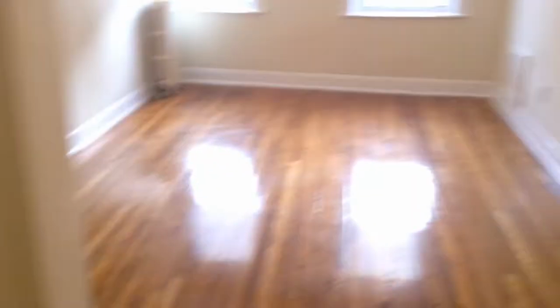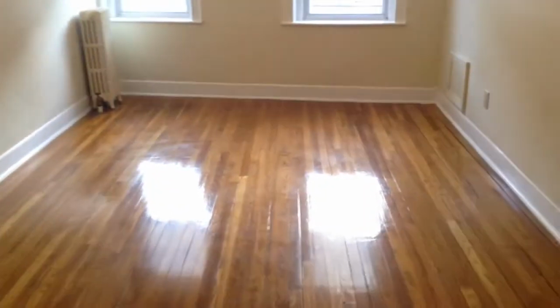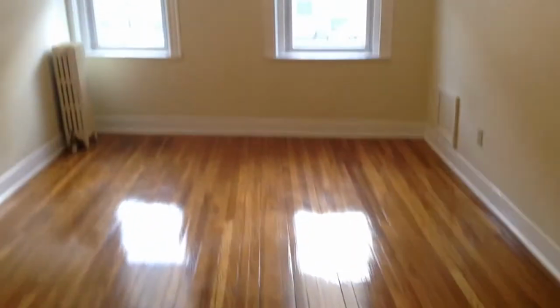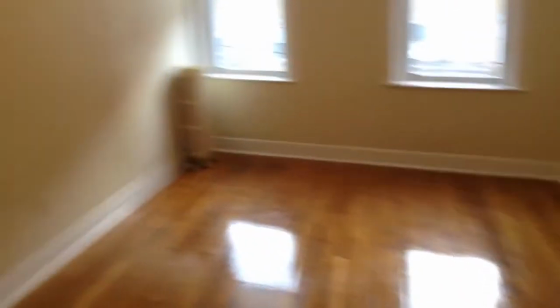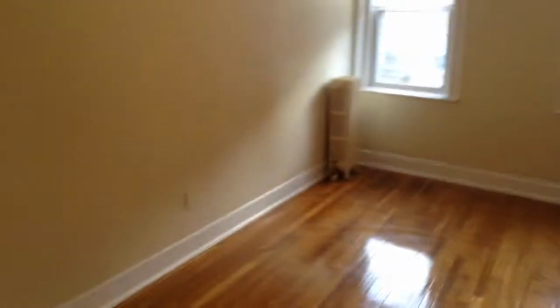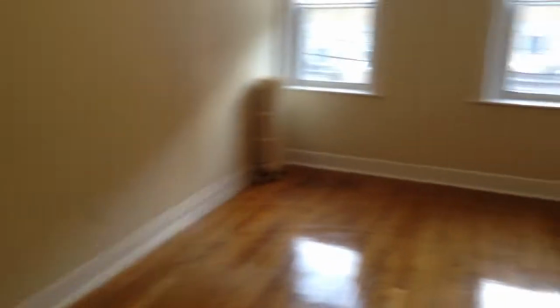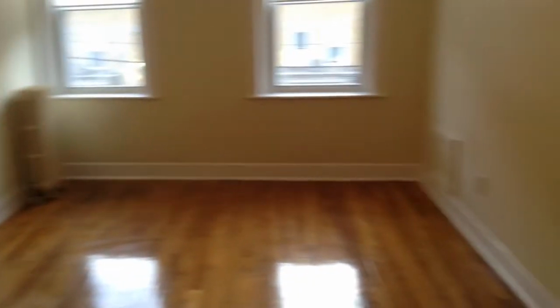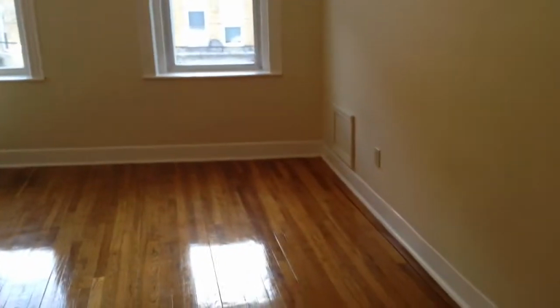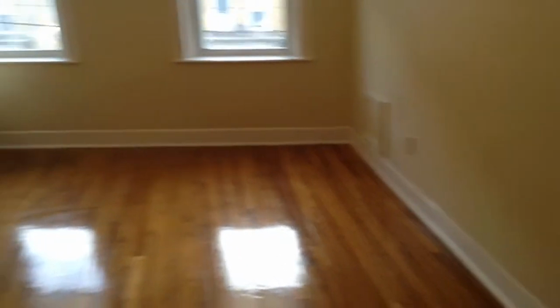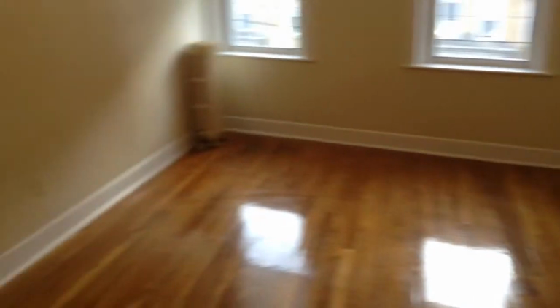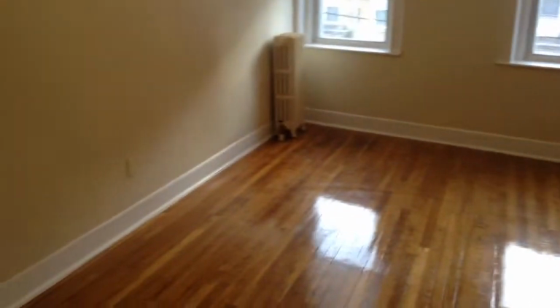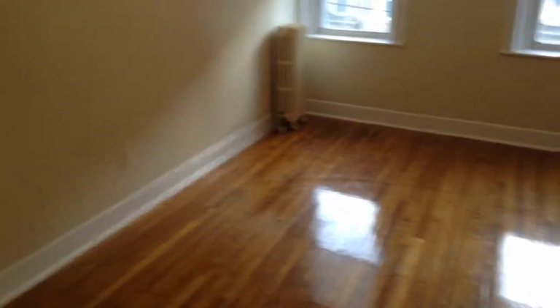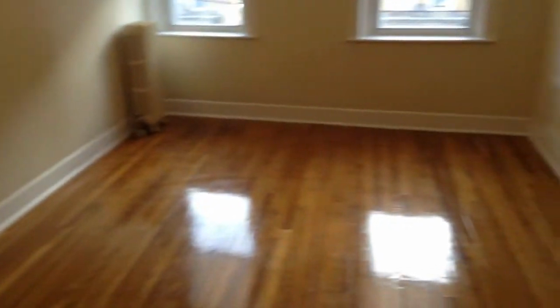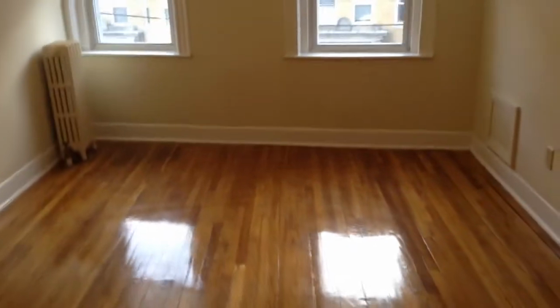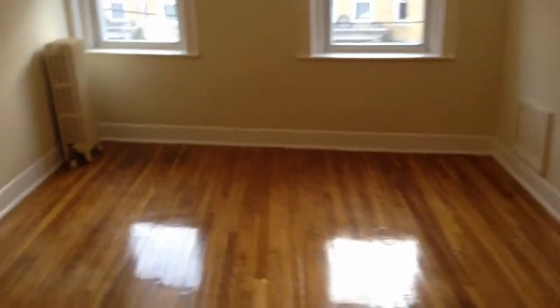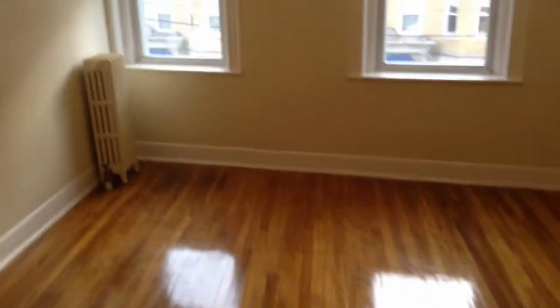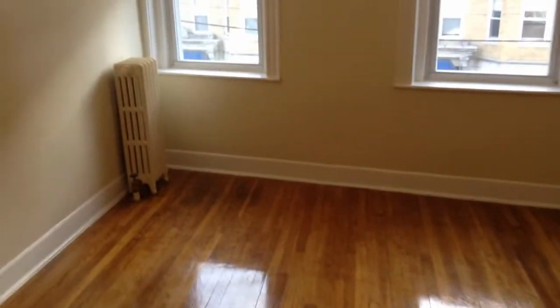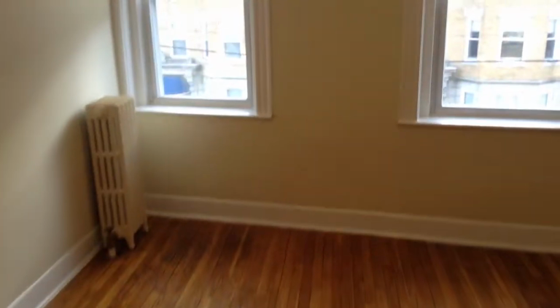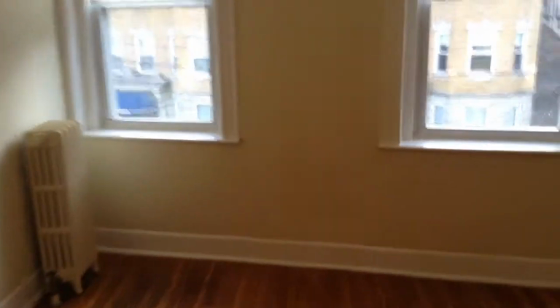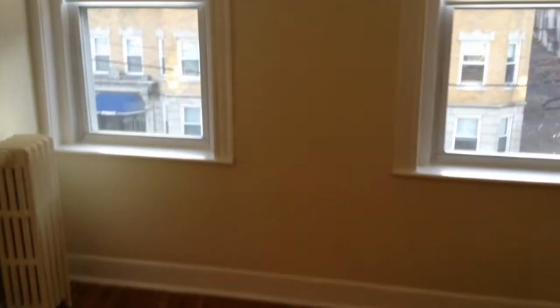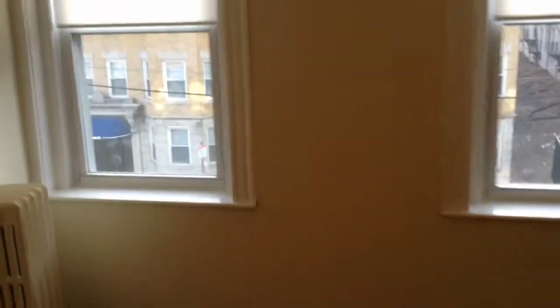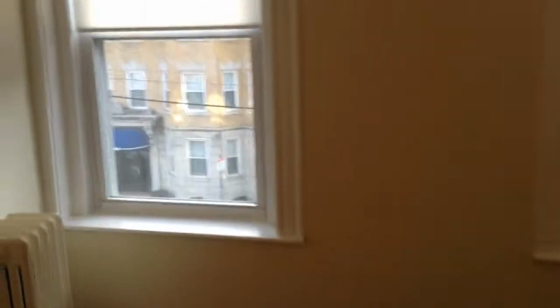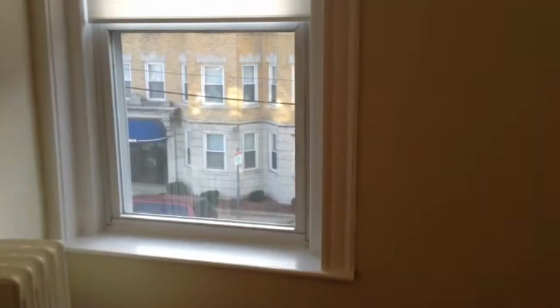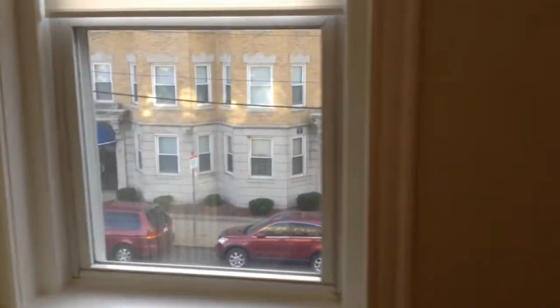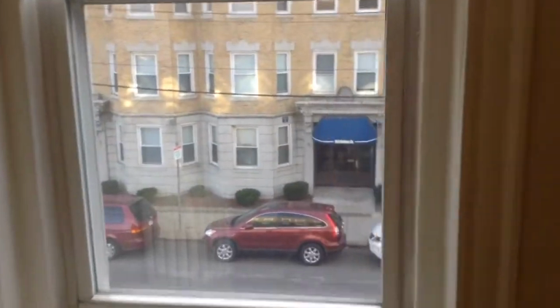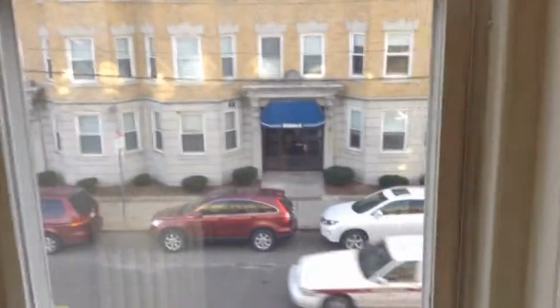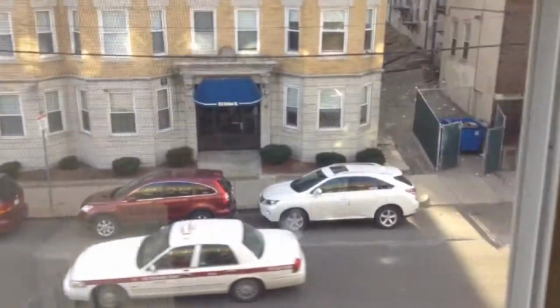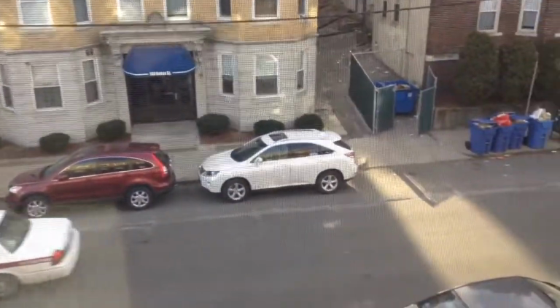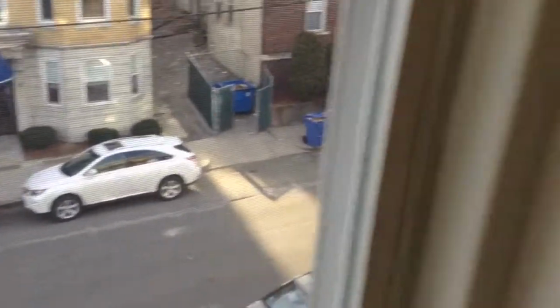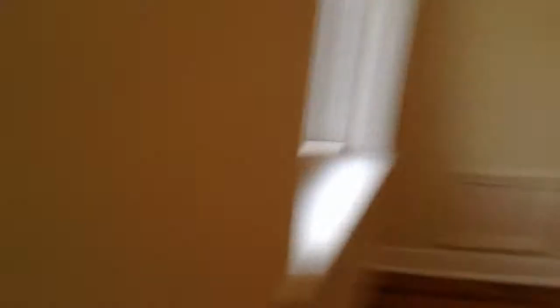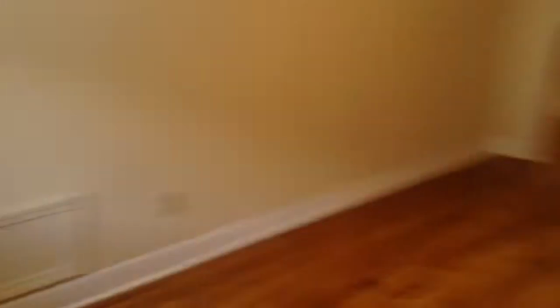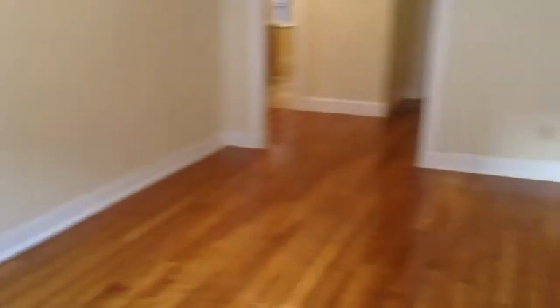Let's head into the living room. Nice-sized living room, sort of a trapezoid shape. This is about 17 by 12 or so. This is a third-floor unit that looks right out onto Kelton Street. You get a ton of sunlight in here.